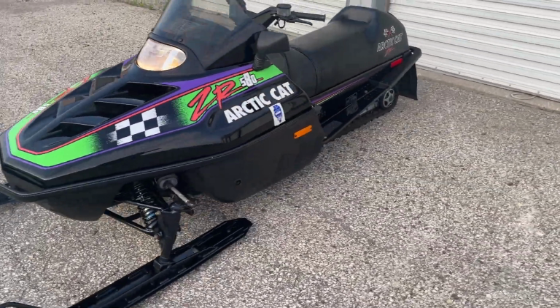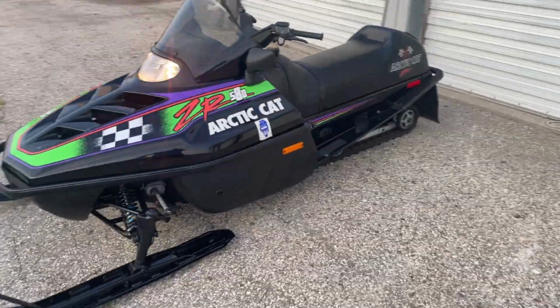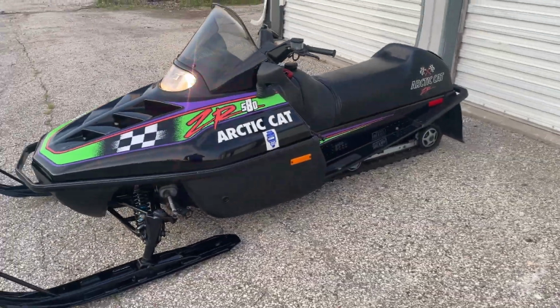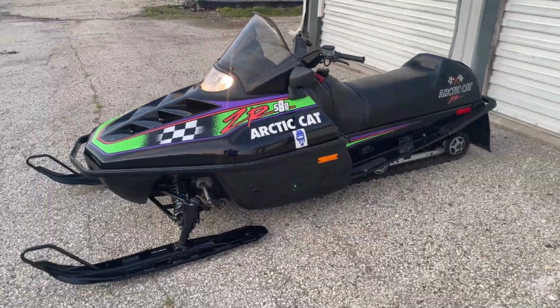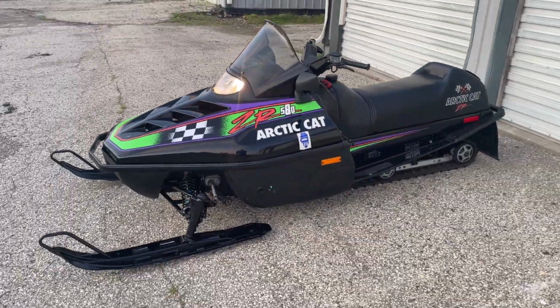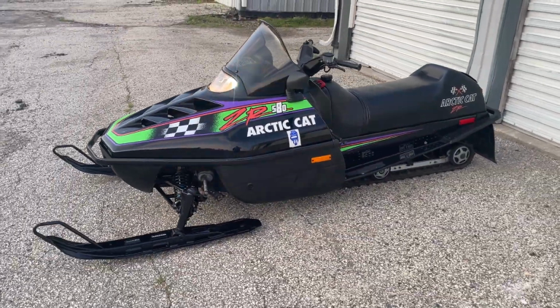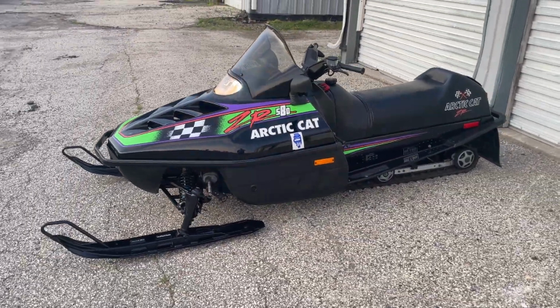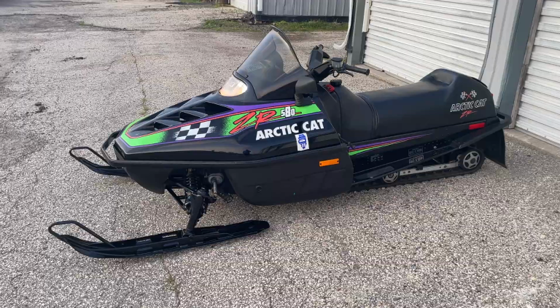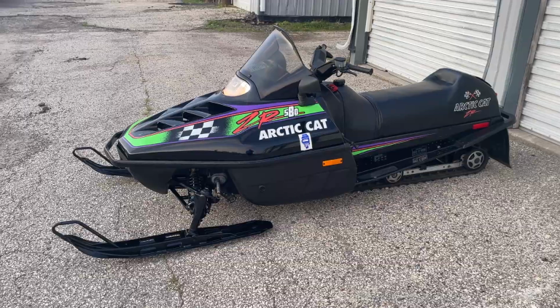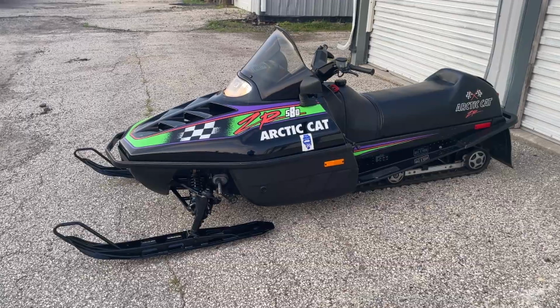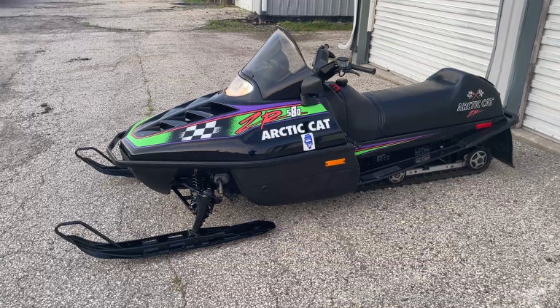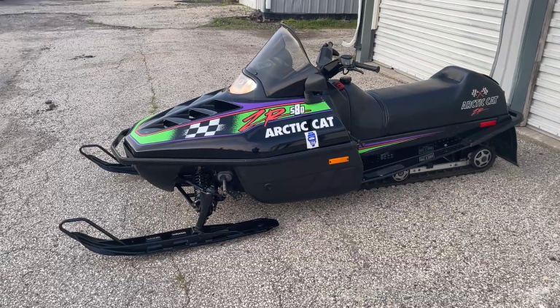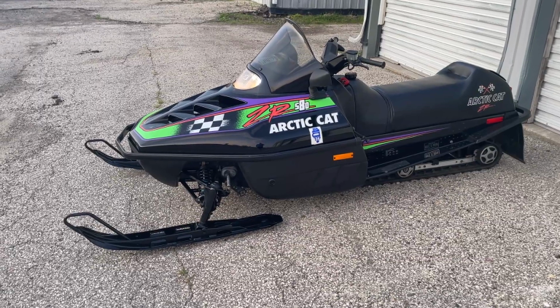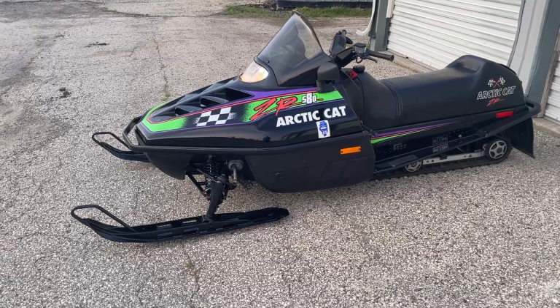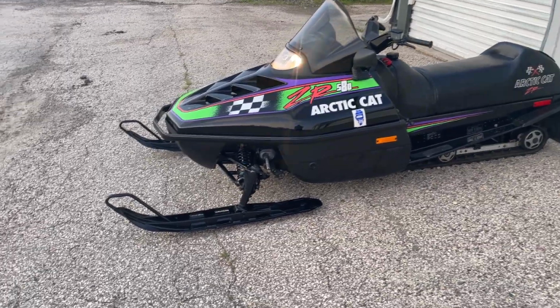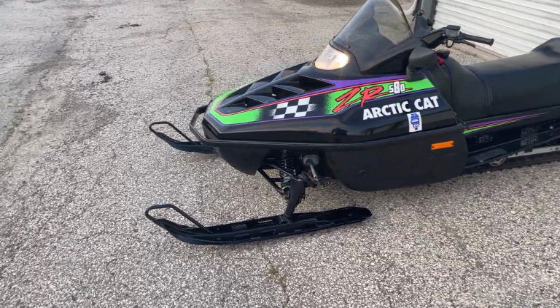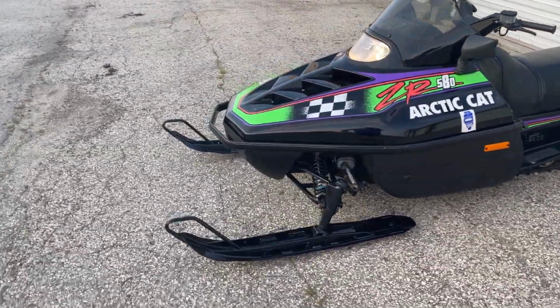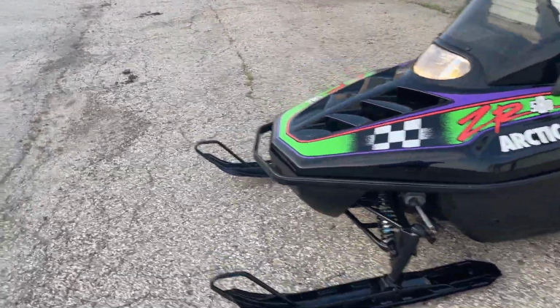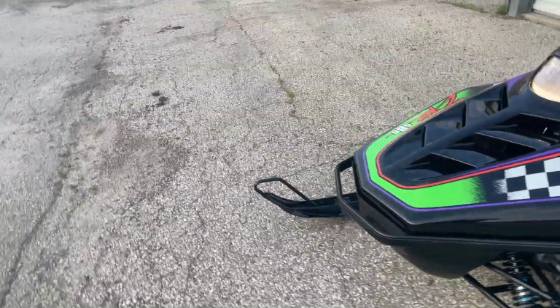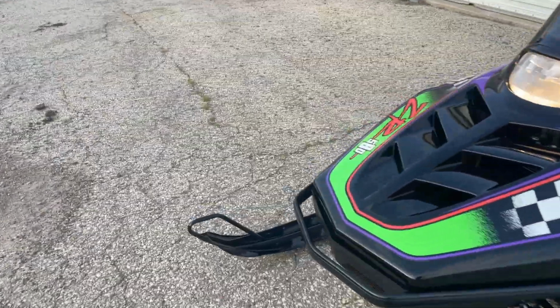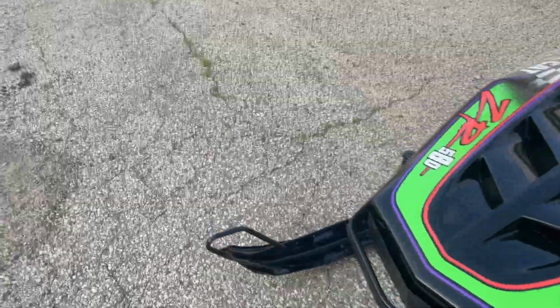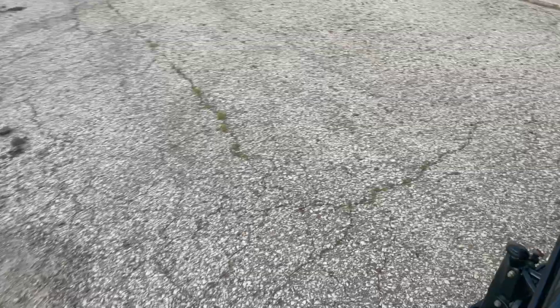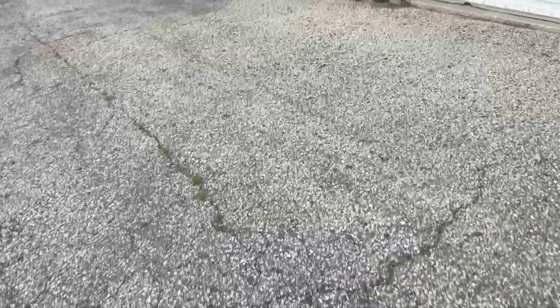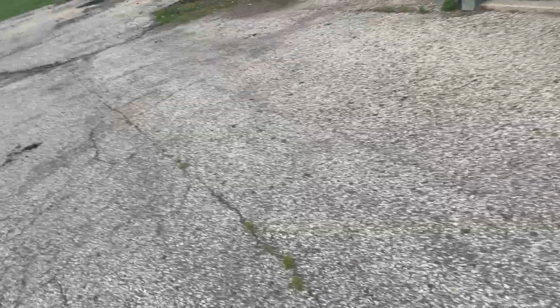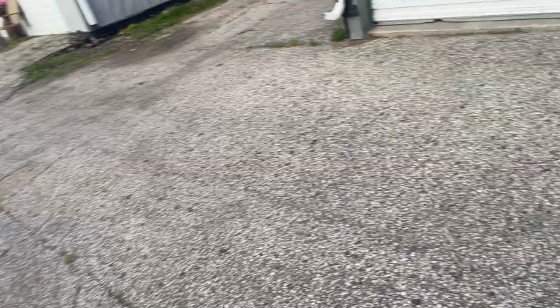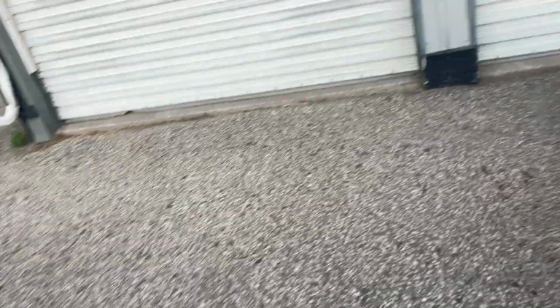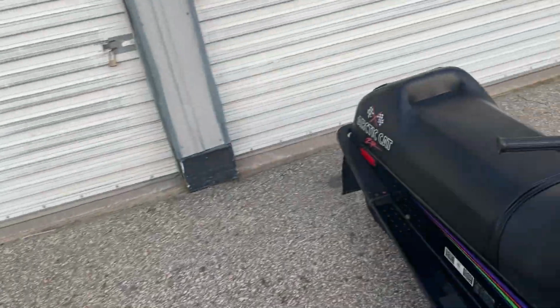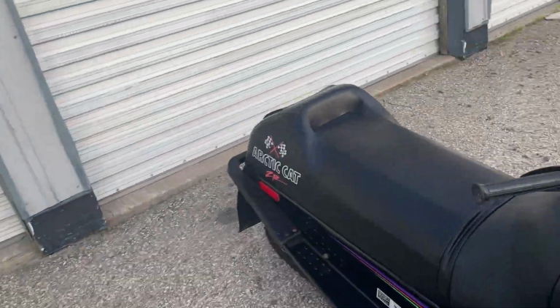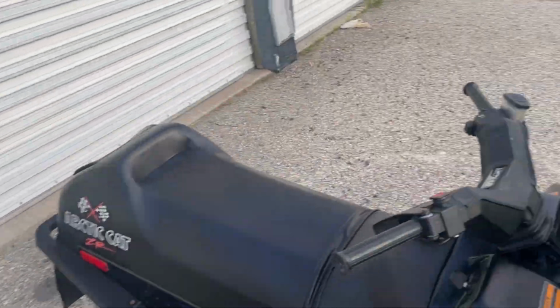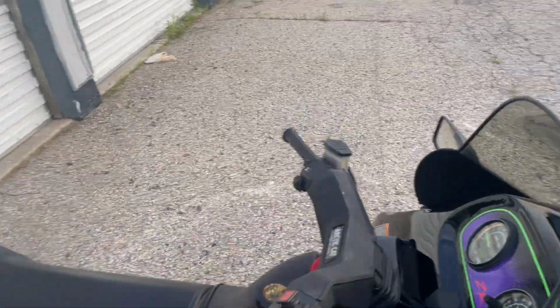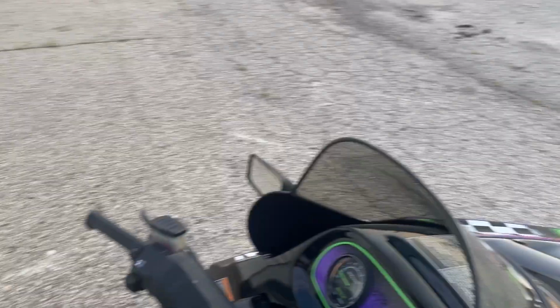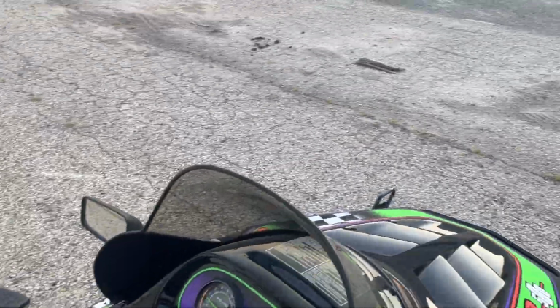That's it running. For a 30-year-old sled, it's very, very nice. I think the carb should be gone through because it's a little boggy.